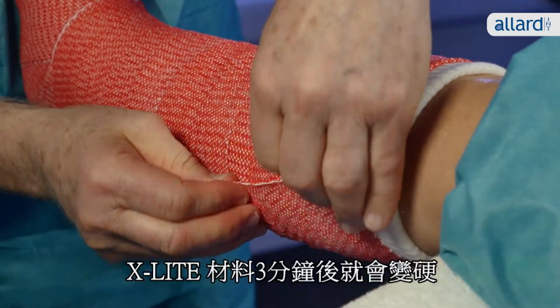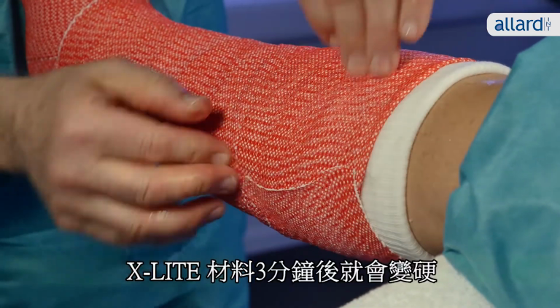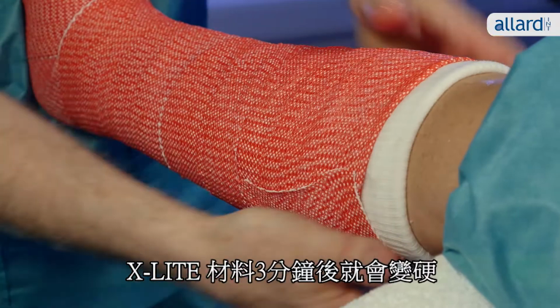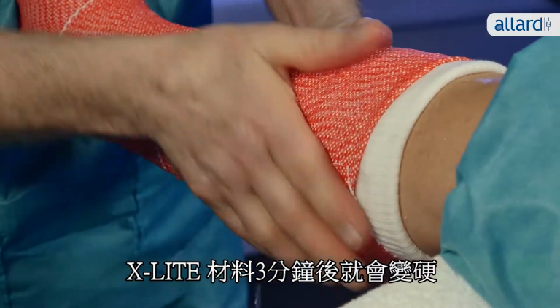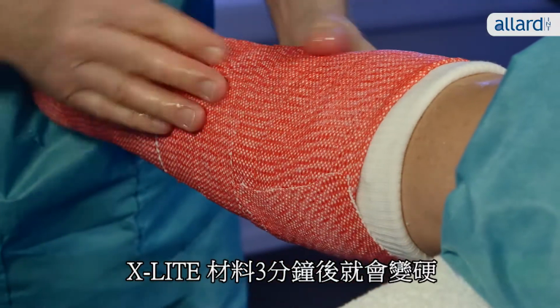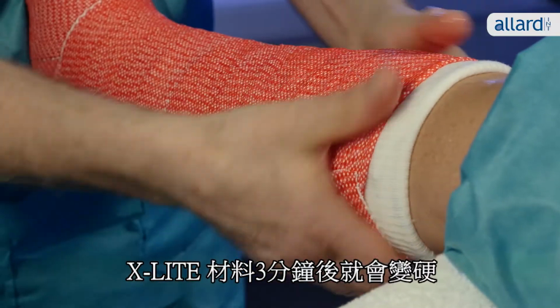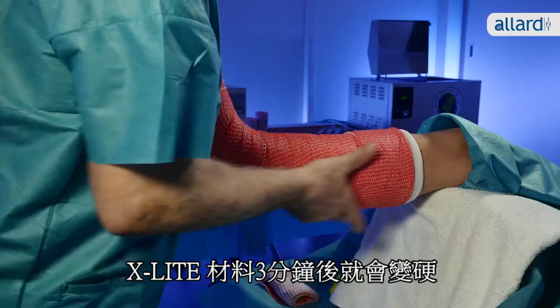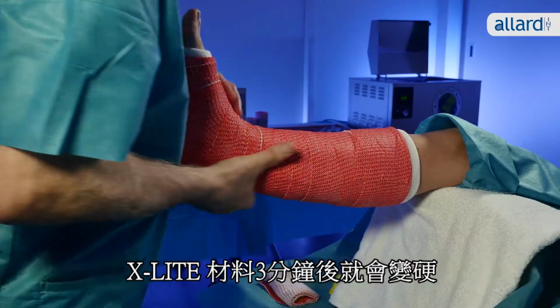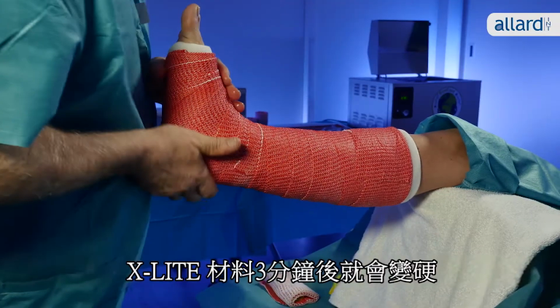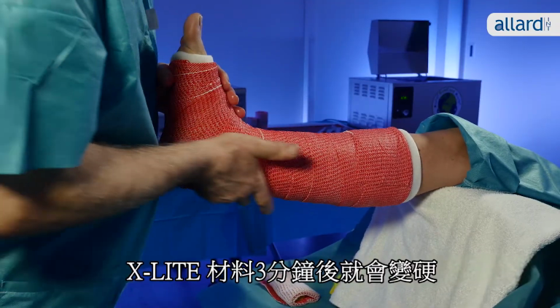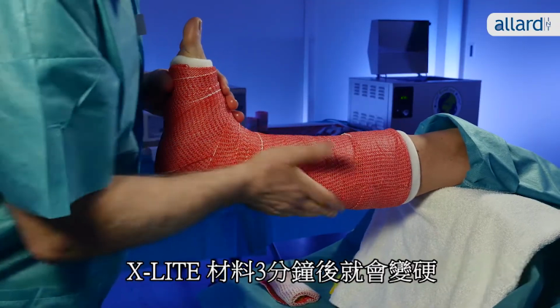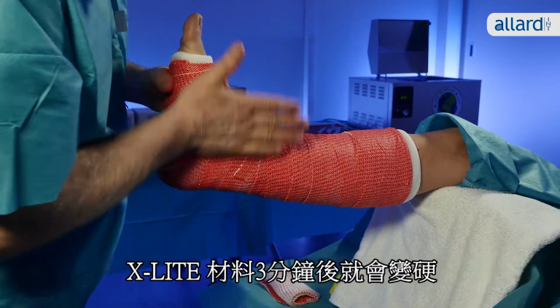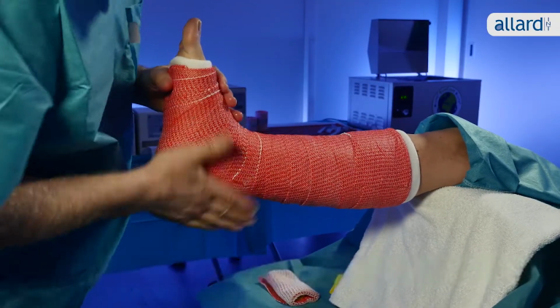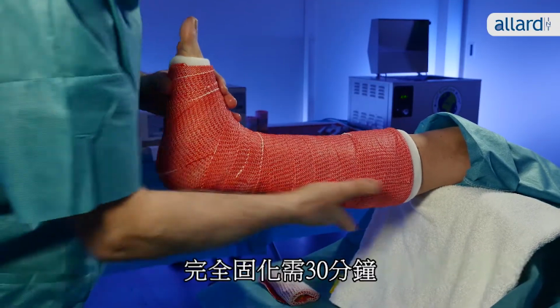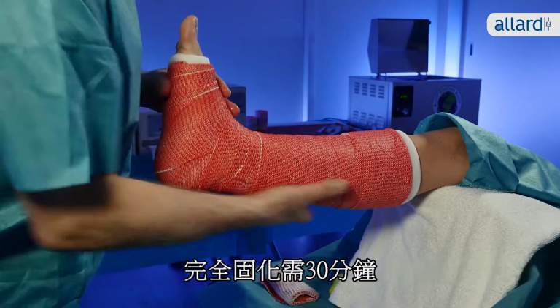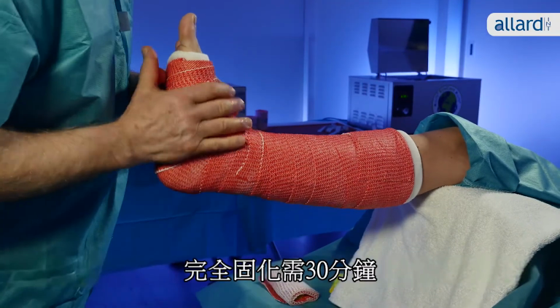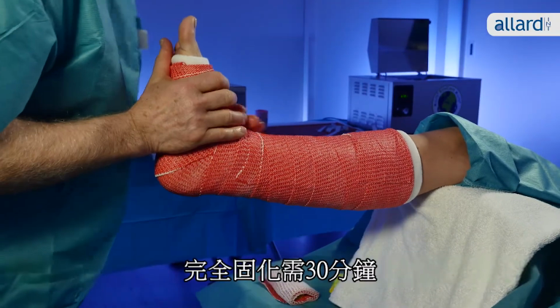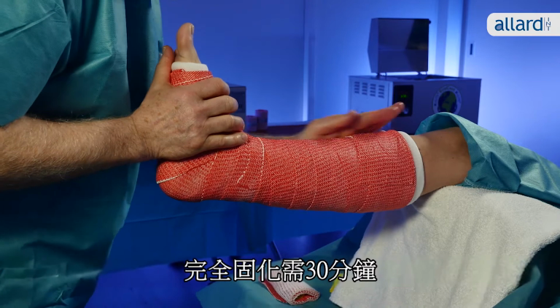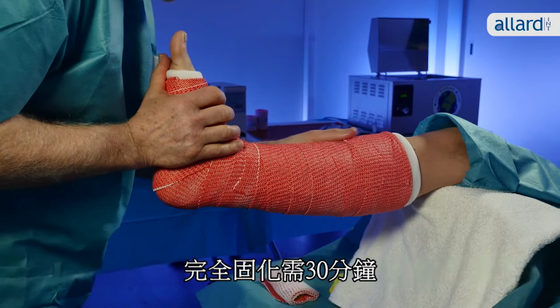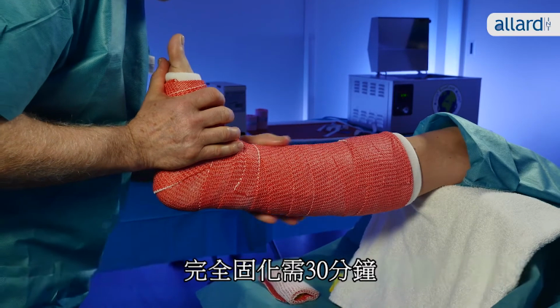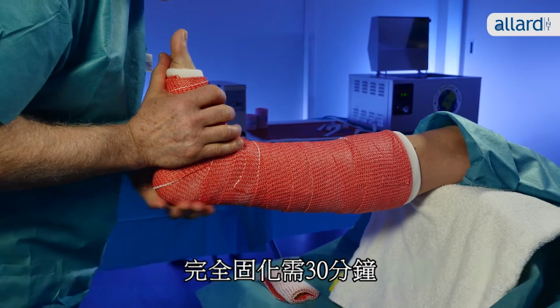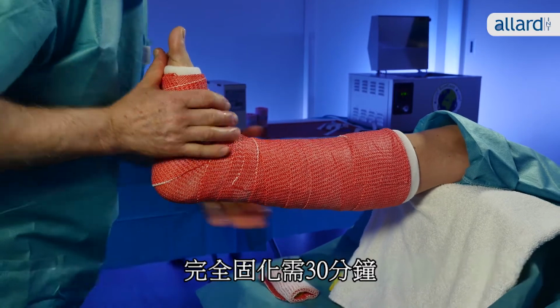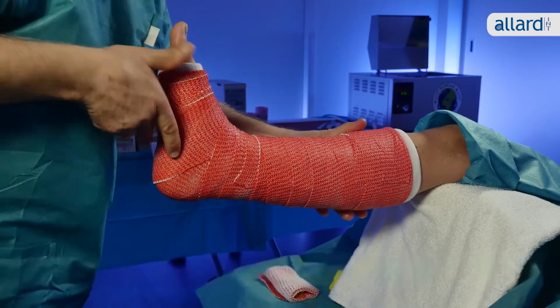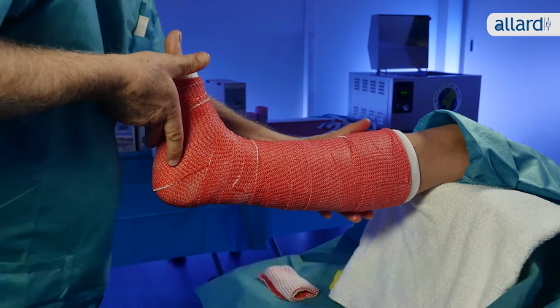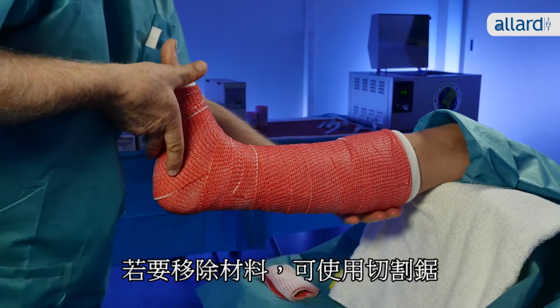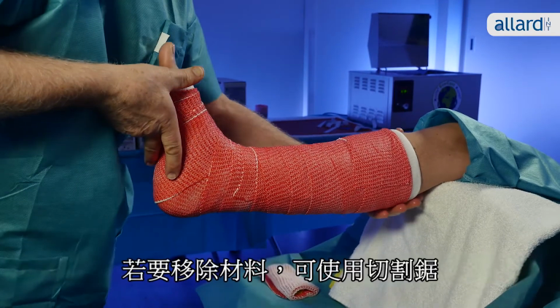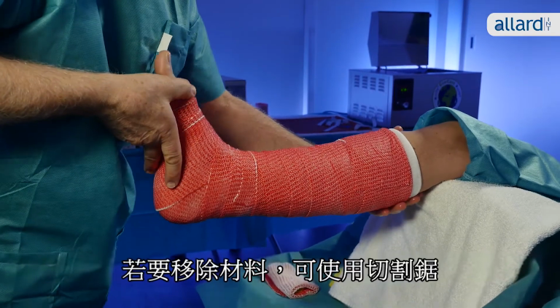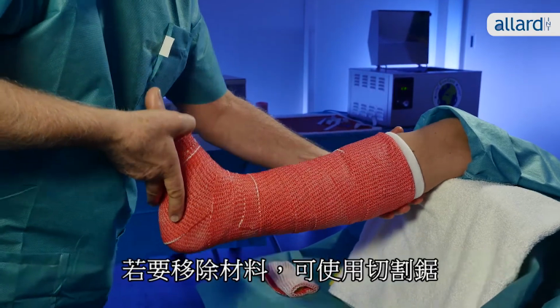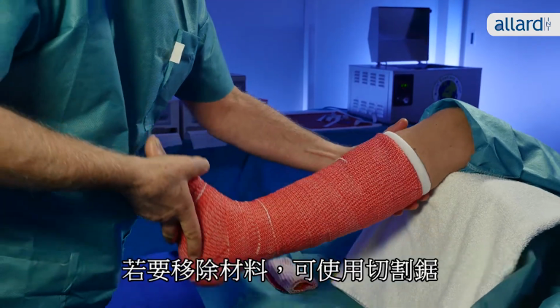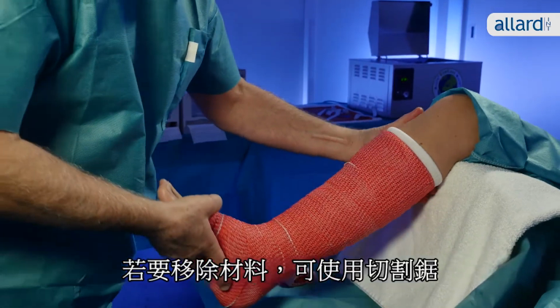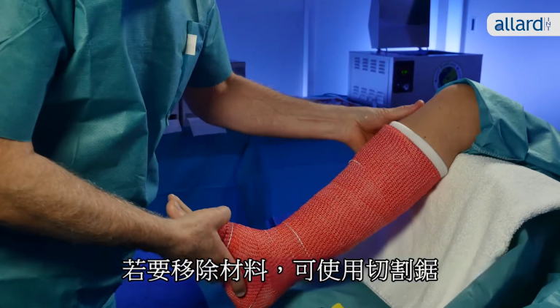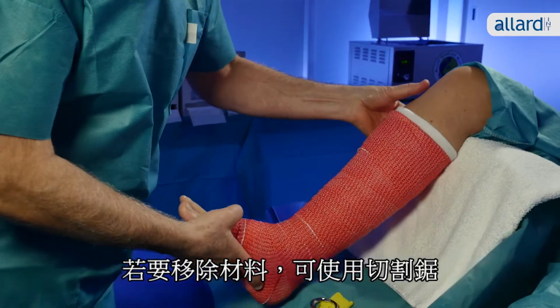The X-Lite material will harden after 3 minutes and be fully cured after just 30 minutes. To remove the cast, use a cast cutter saw.